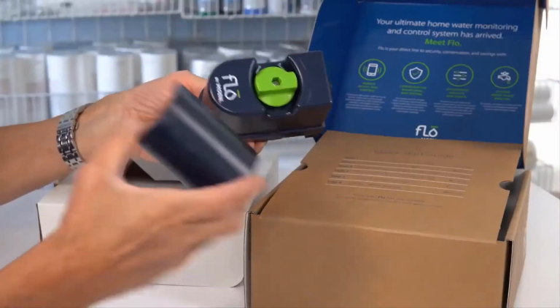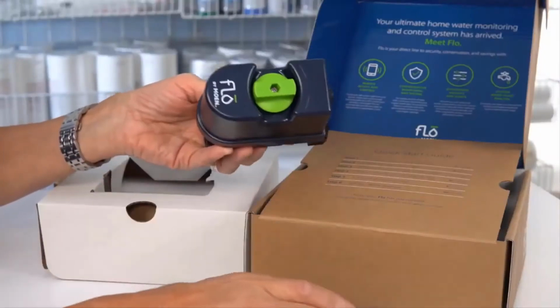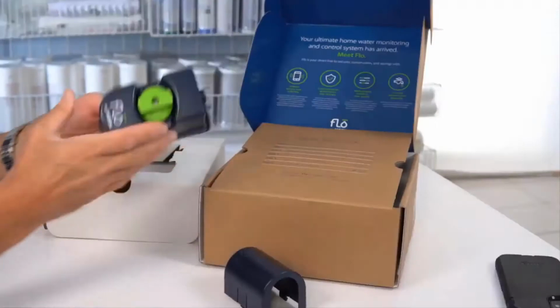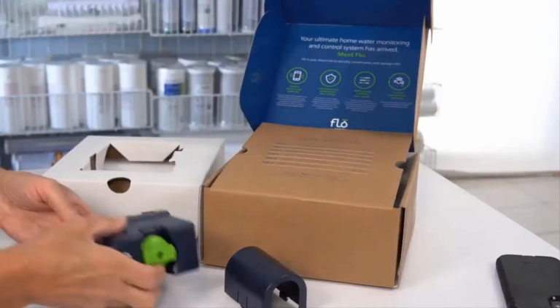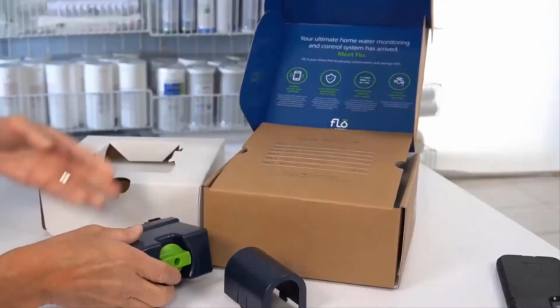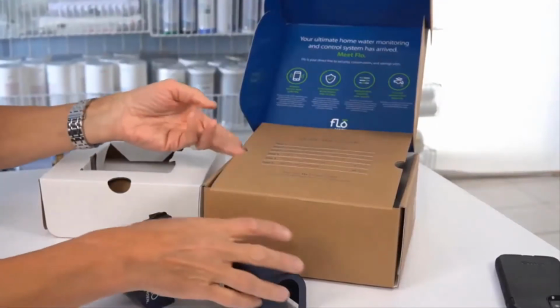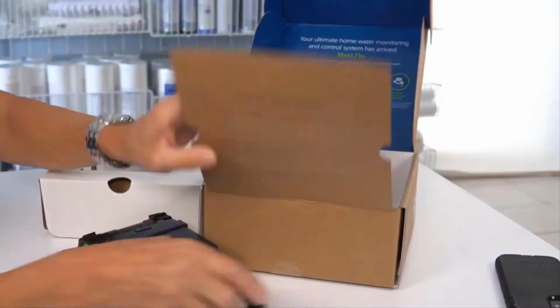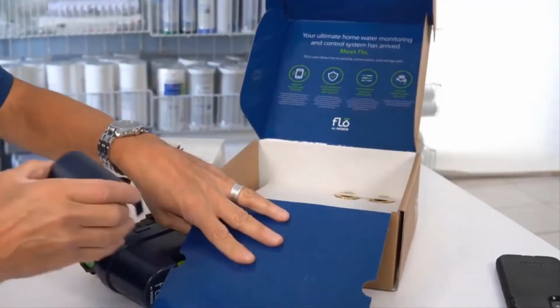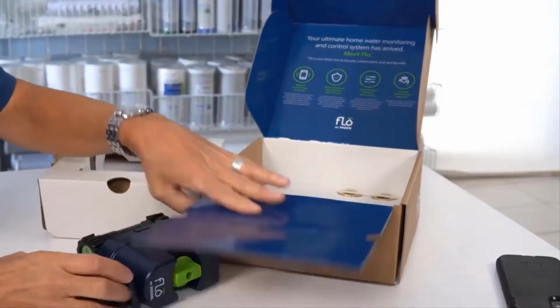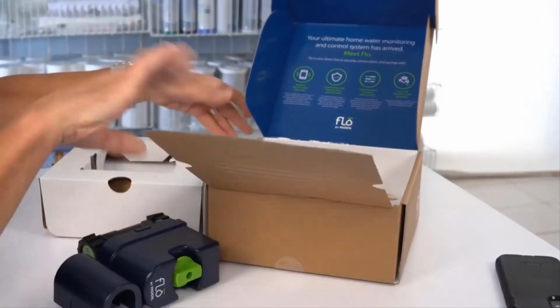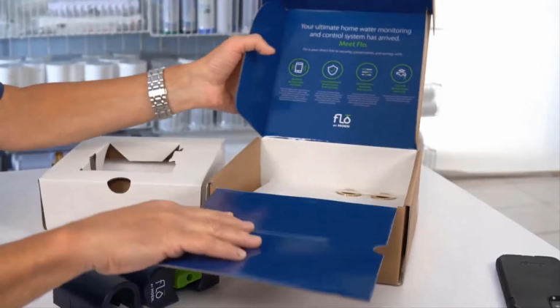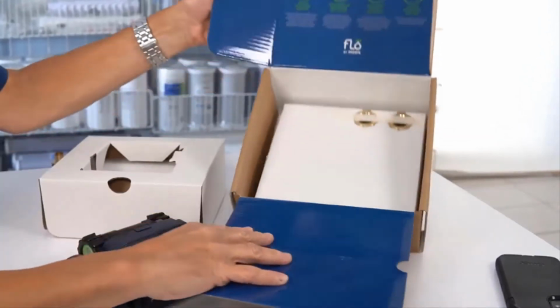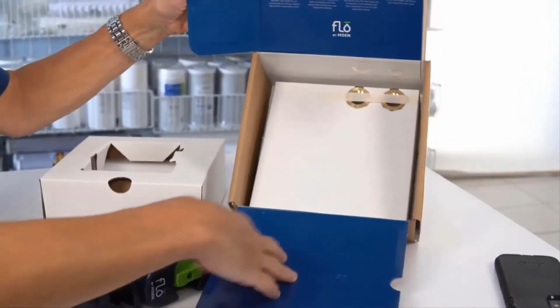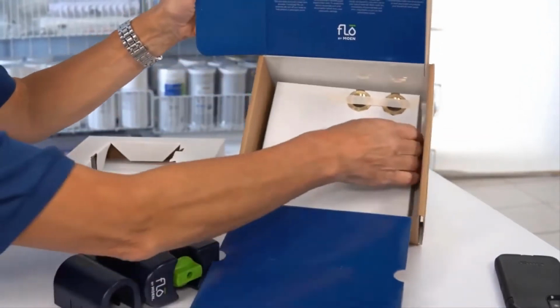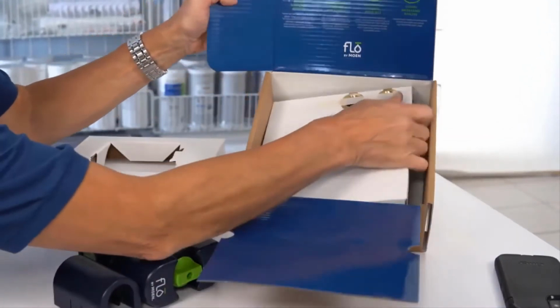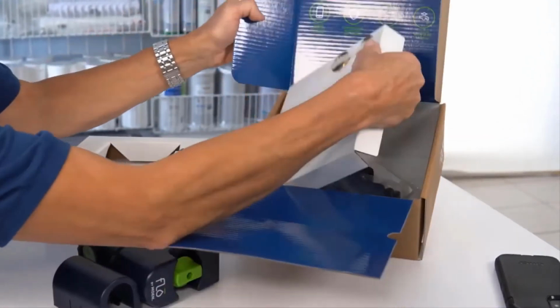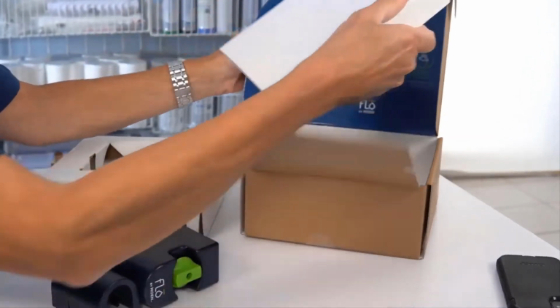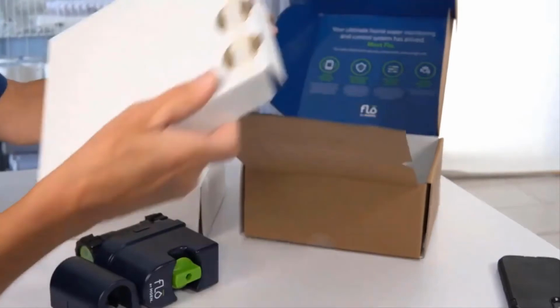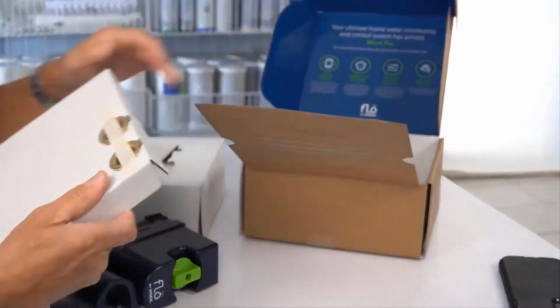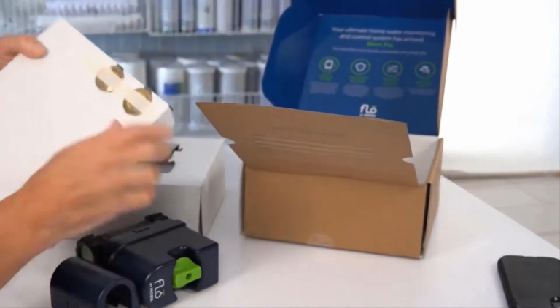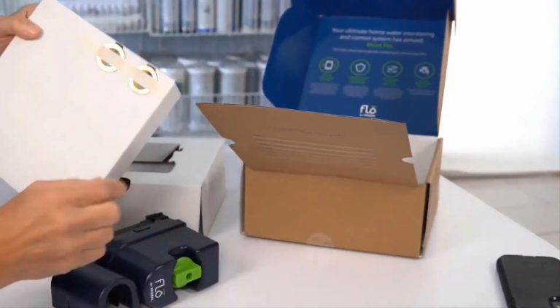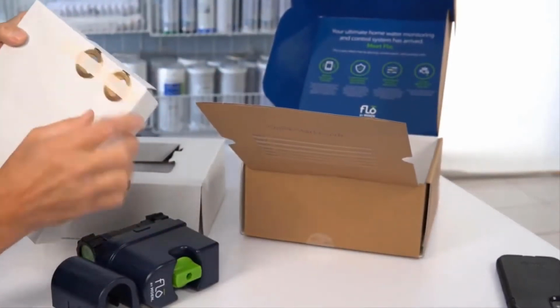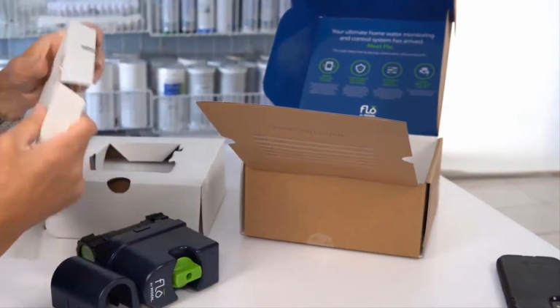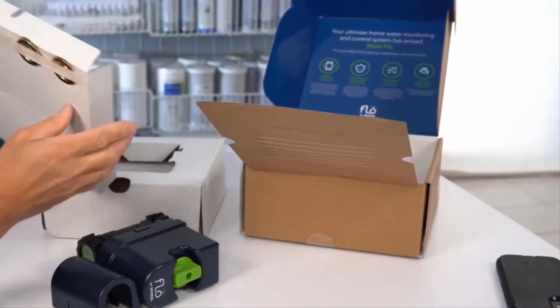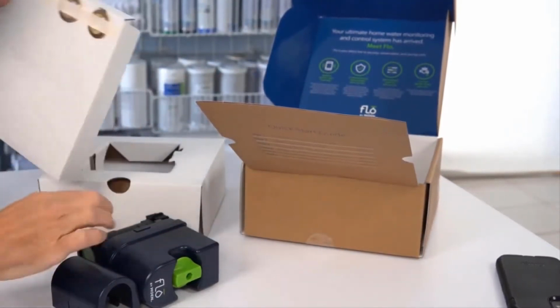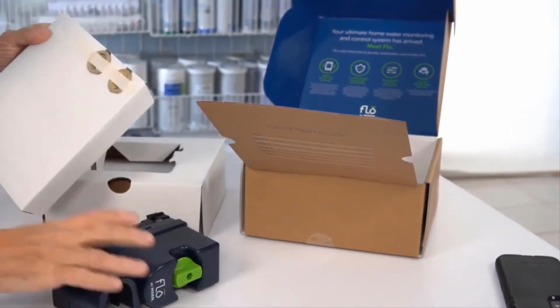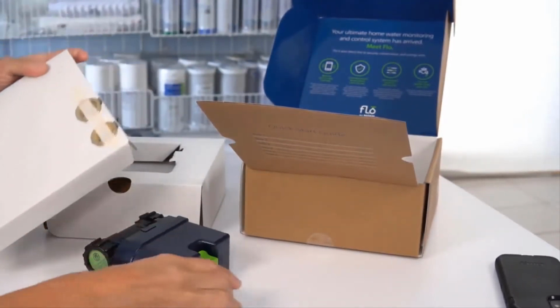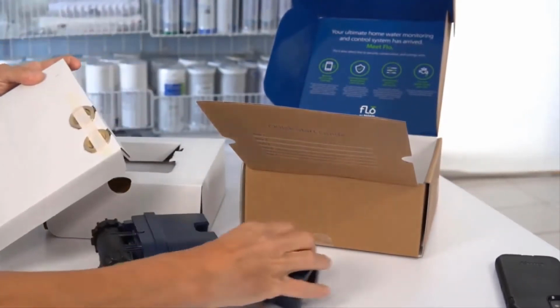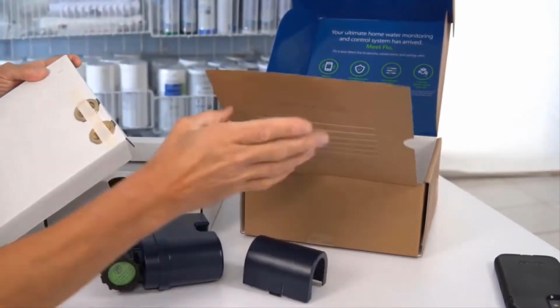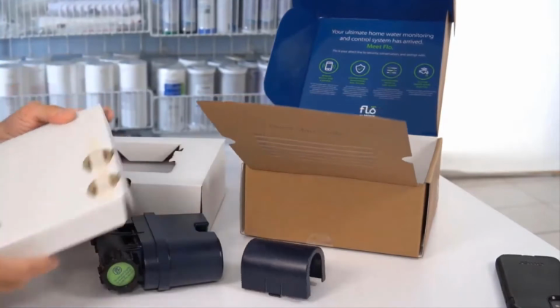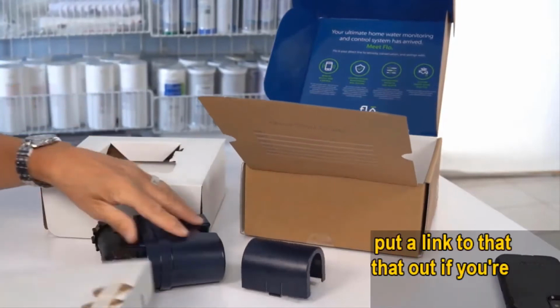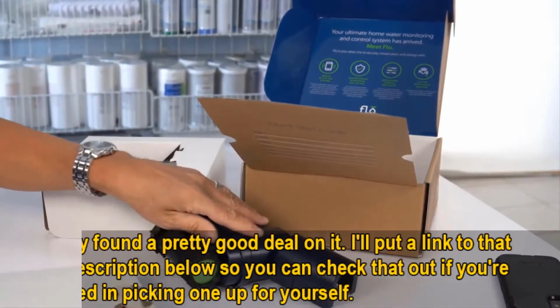Hey guys, how's it going? Today I want to do just kind of a quick review for you guys on the Moen Flo leak detection system. I hadn't seen too many reviews on it so I thought I'd just kind of give you guys my two cents, based off my experience with it and let you know what I thought about it.